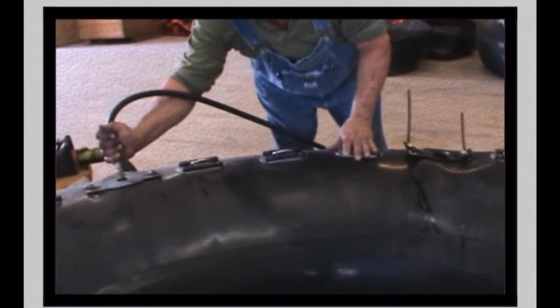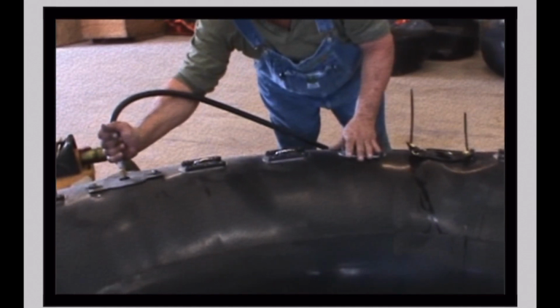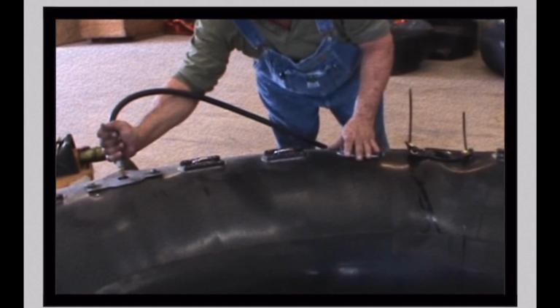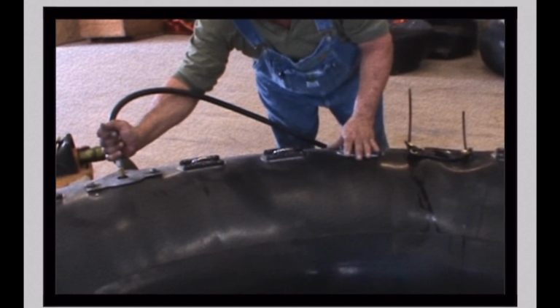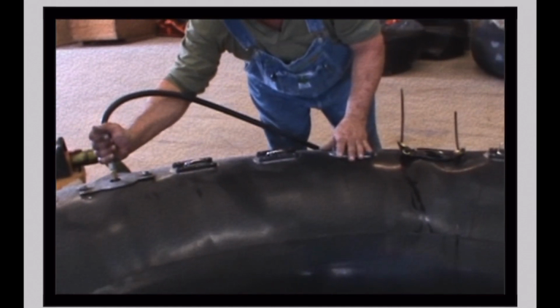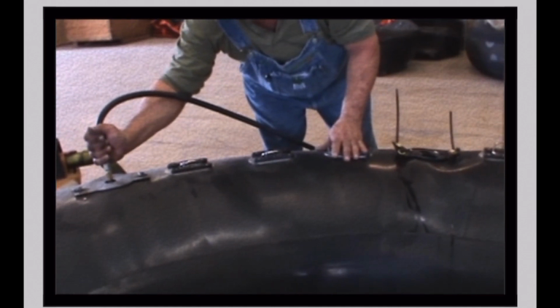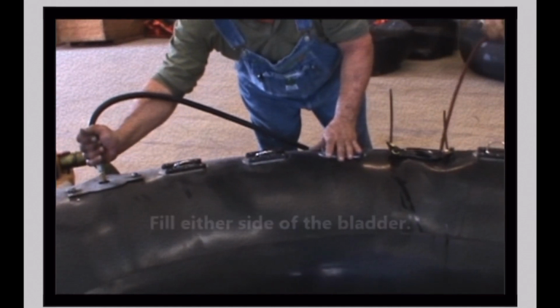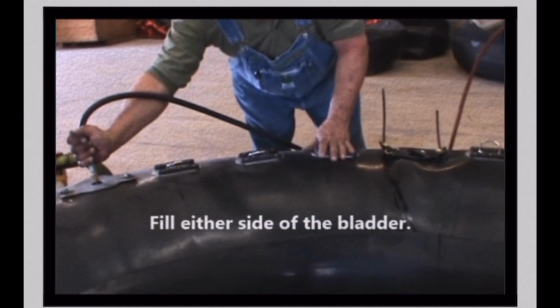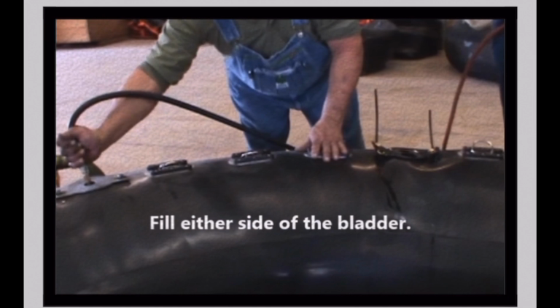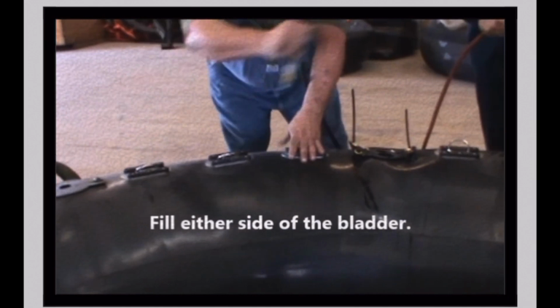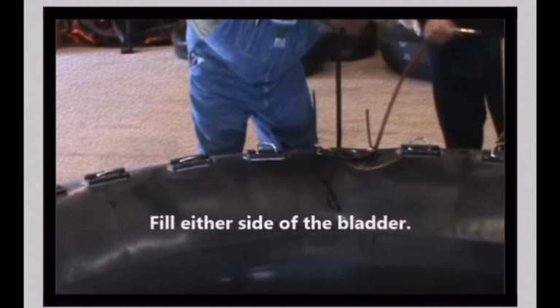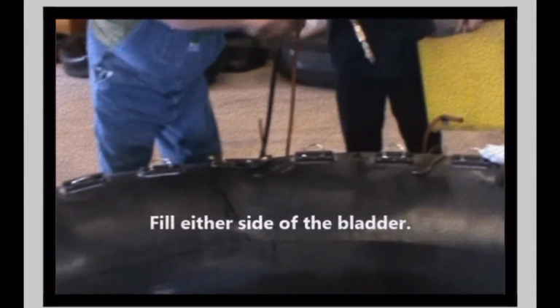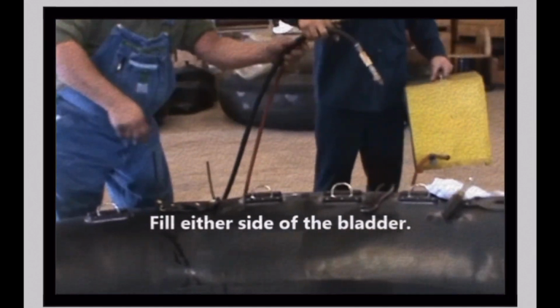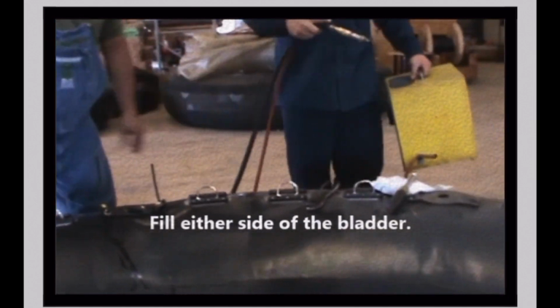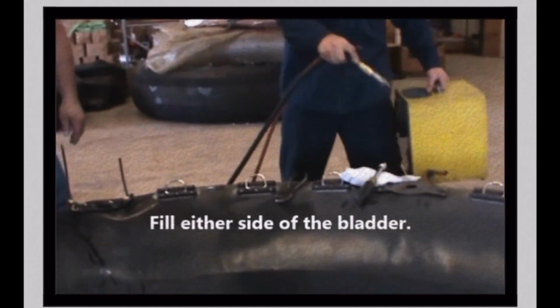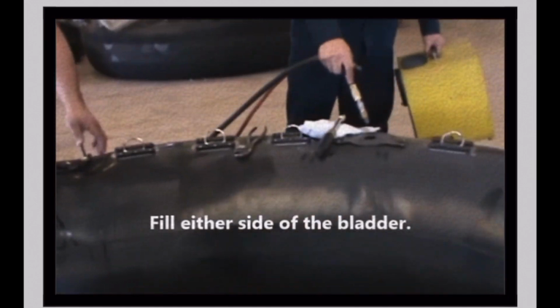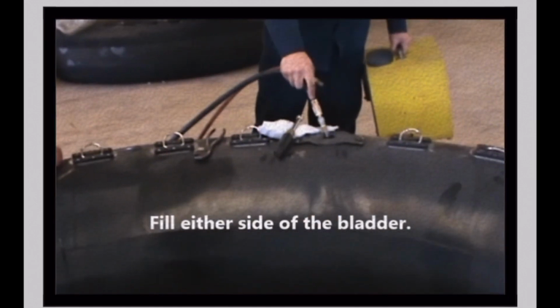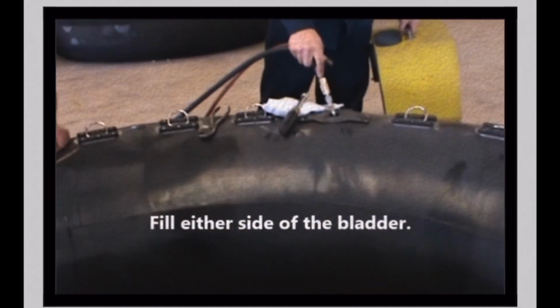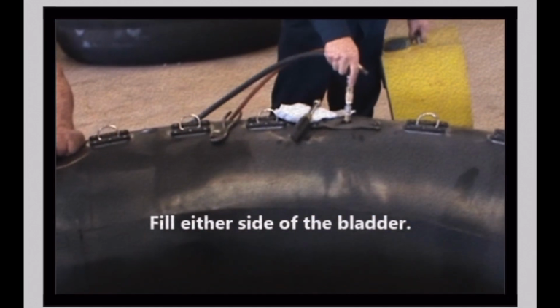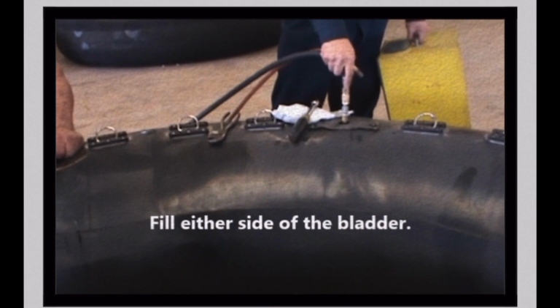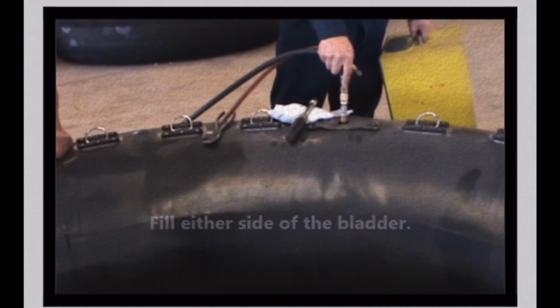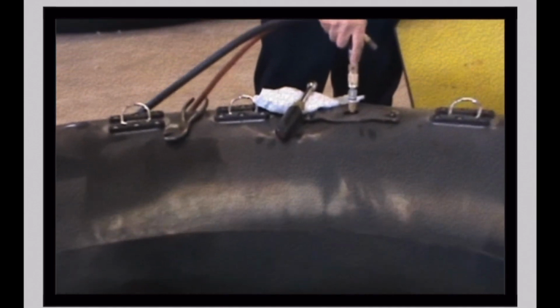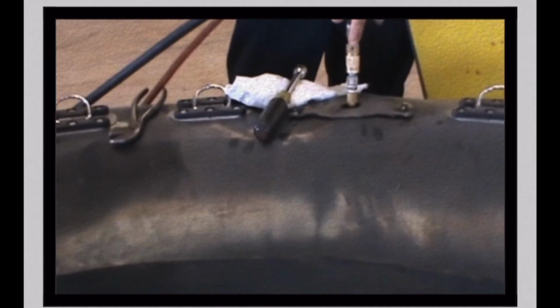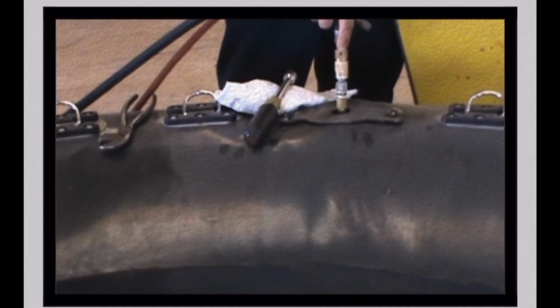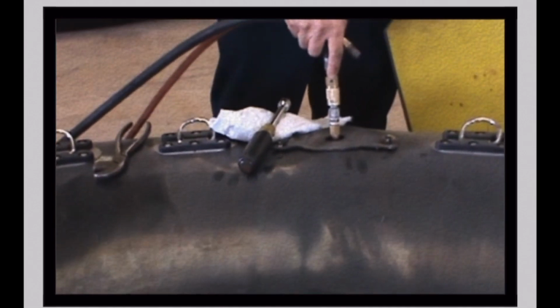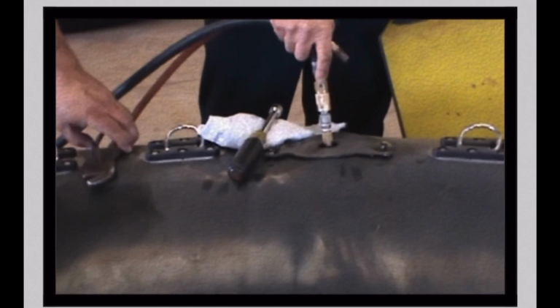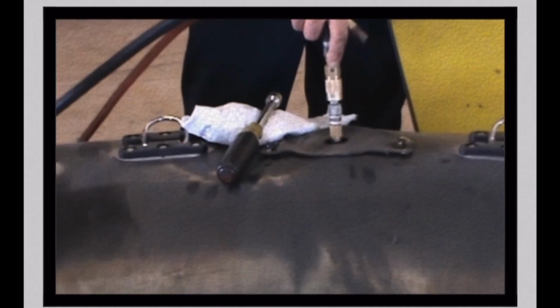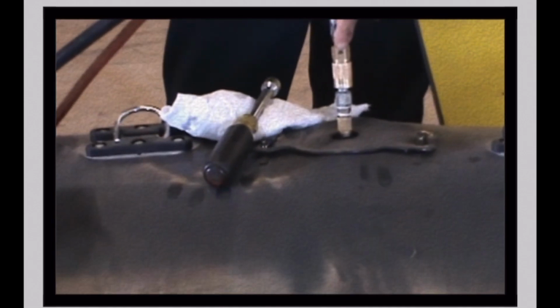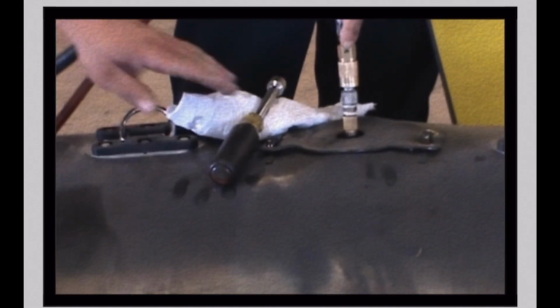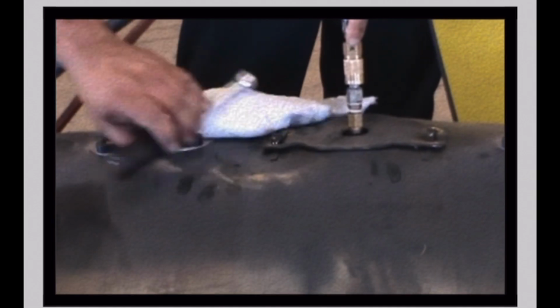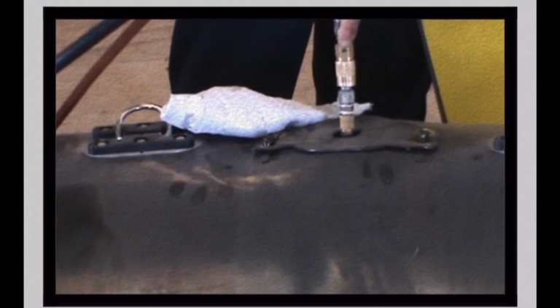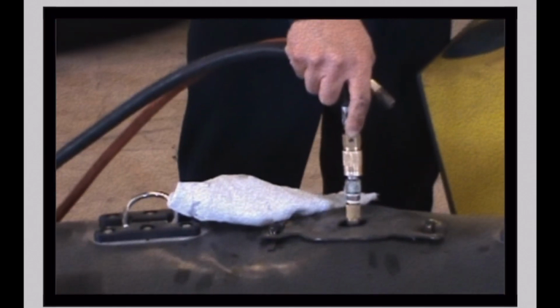Inflate the bladders on both sides of the new bladder. Check the air pressure during inflation to ensure that the bladder is inflated to the proper PSI as per the manual provided by CPI Amusement. Bladders should not be inflated to more than 2 PSI.